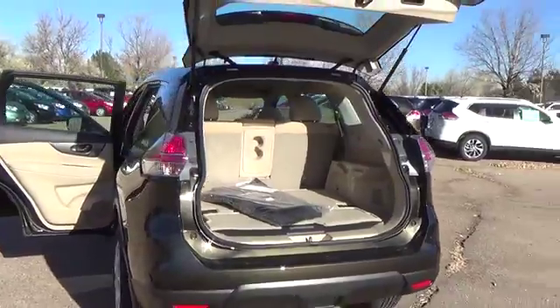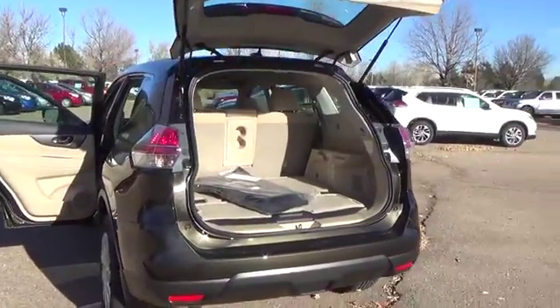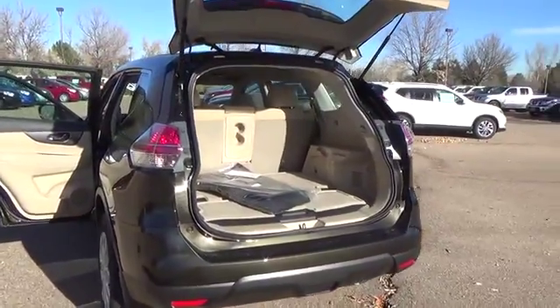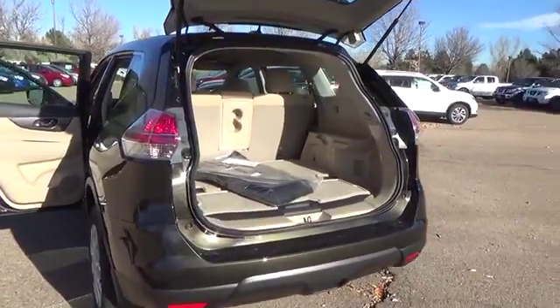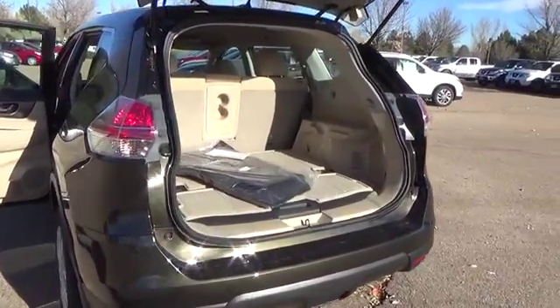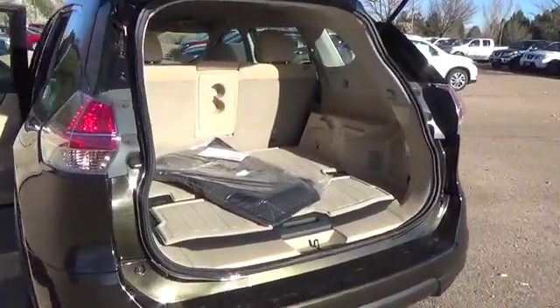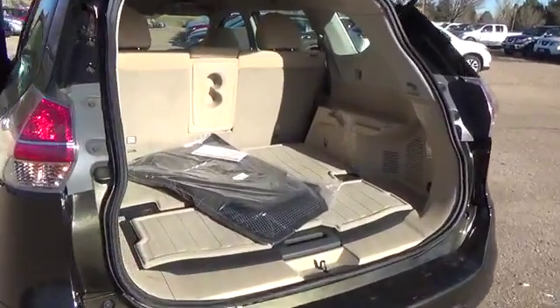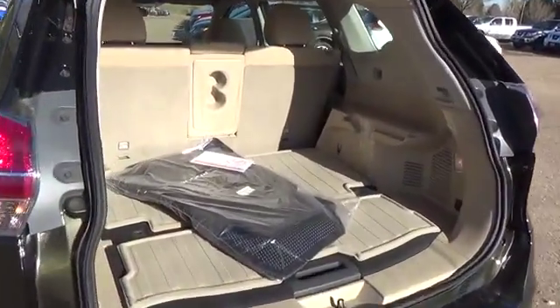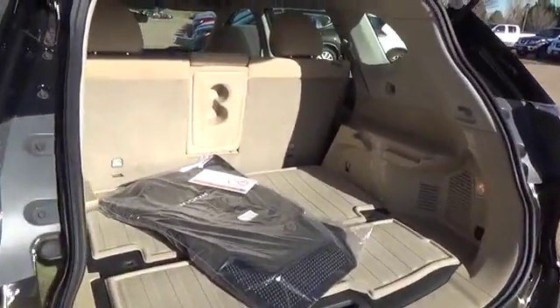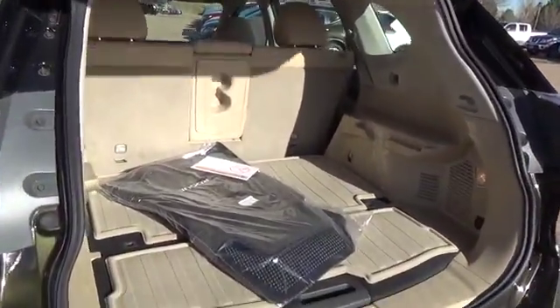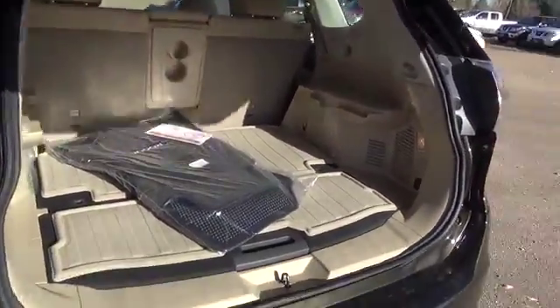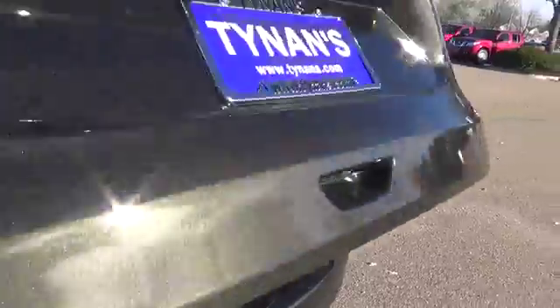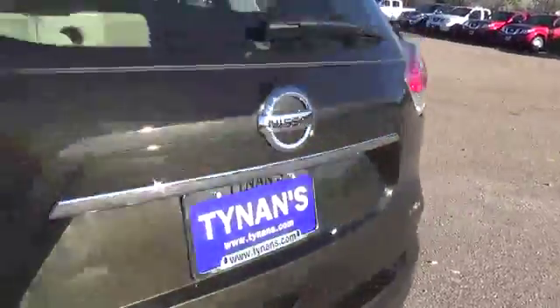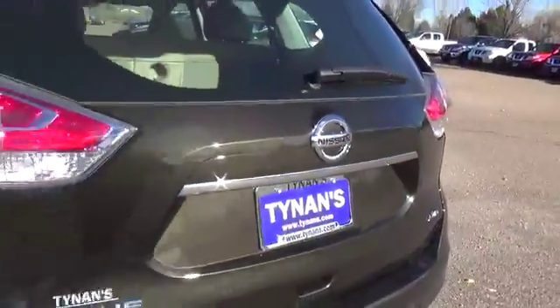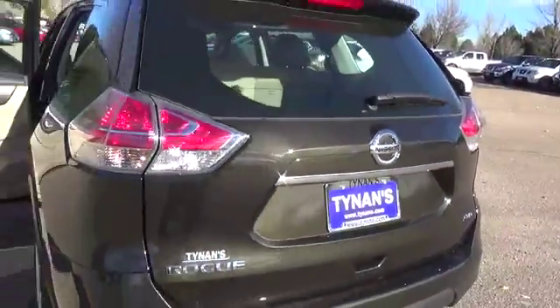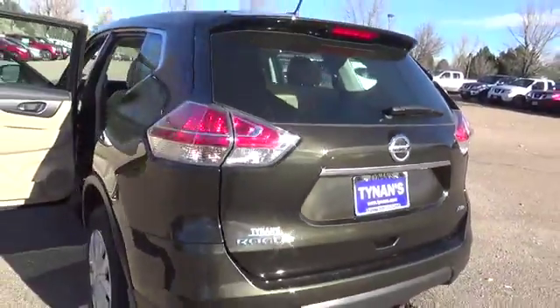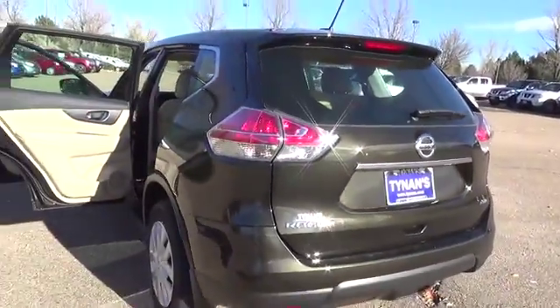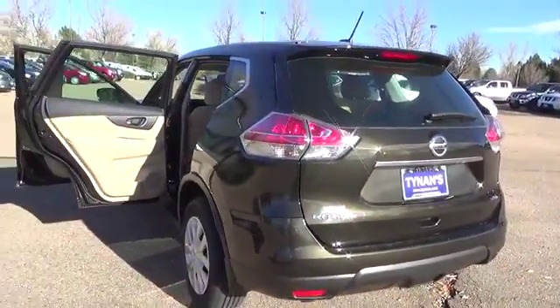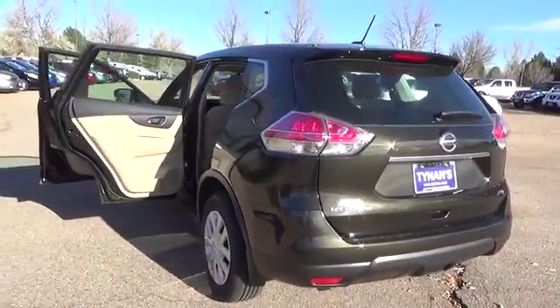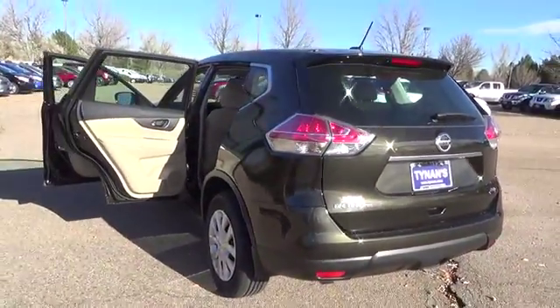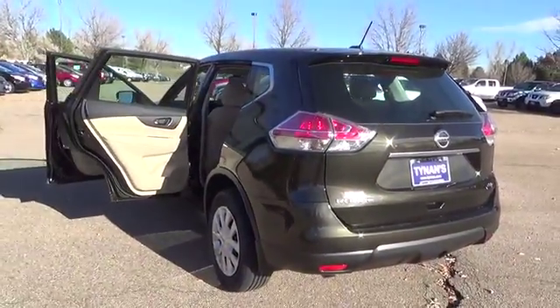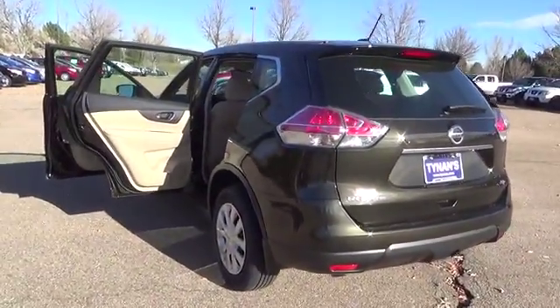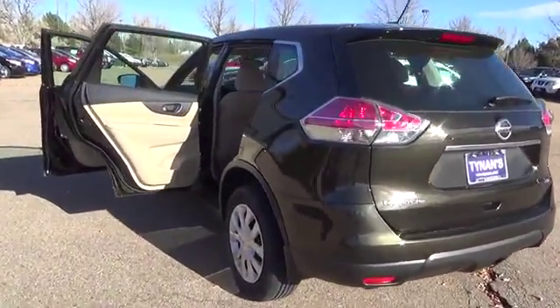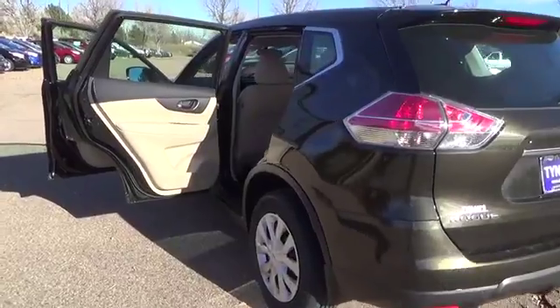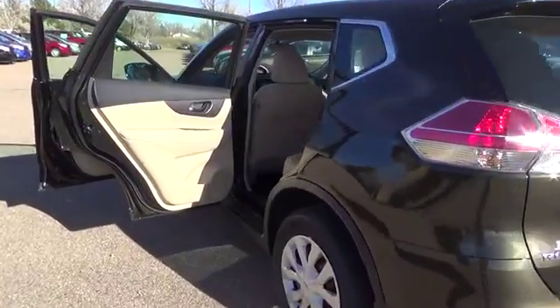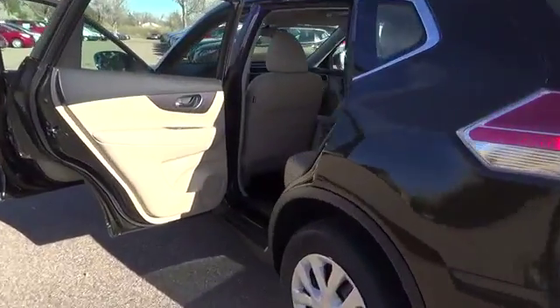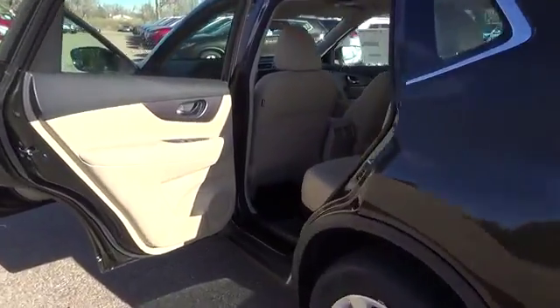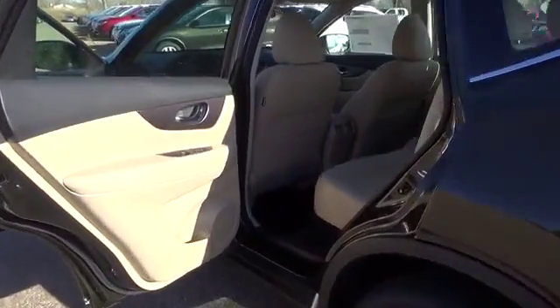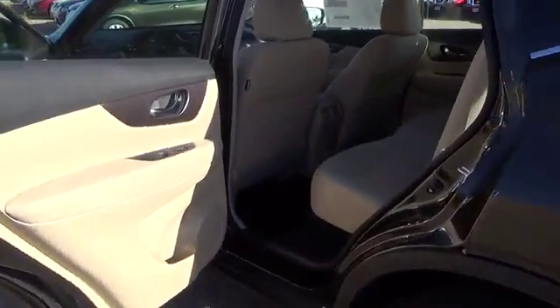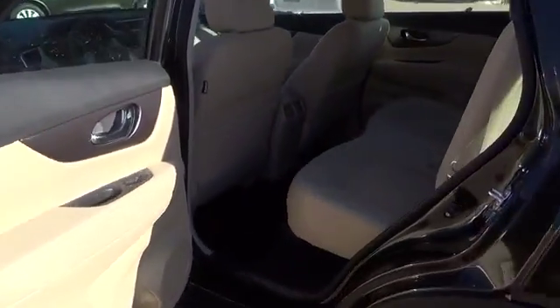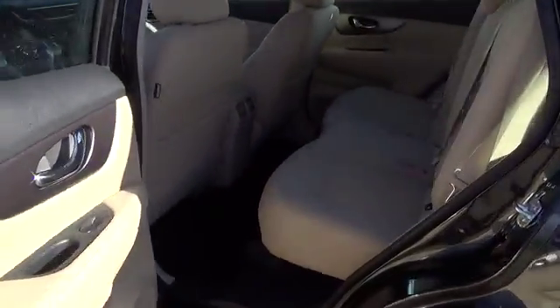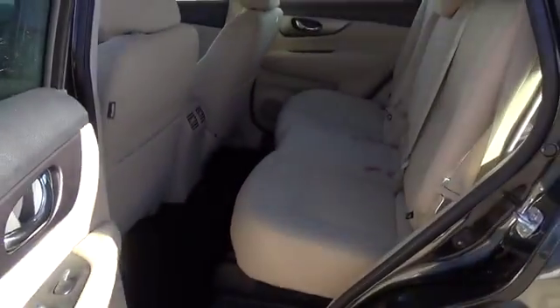eco-mode, 17-inch steel wheels with wheel covers, rear spoiler, rear-view monitor, 70-cubic-foot cargo capacity, and divide-and-hide cargo system. Easy flex seating system with second-row split folding sliding reclining bench seat with pass-through.